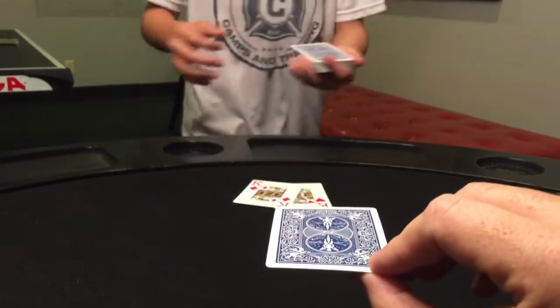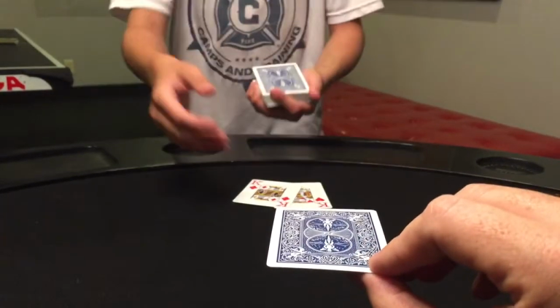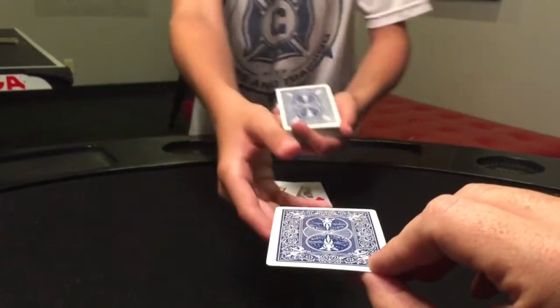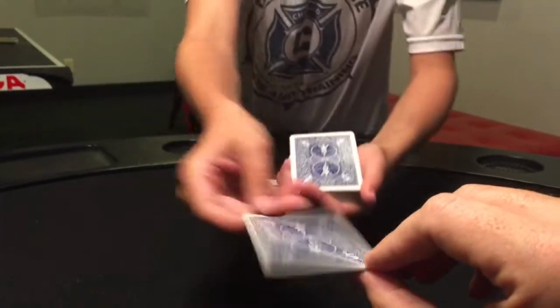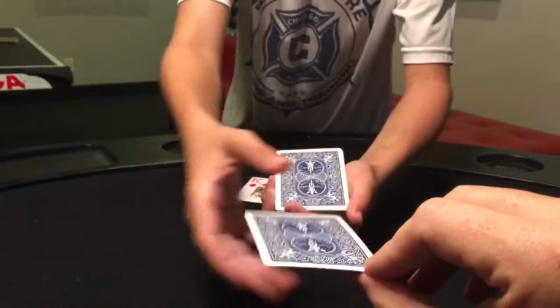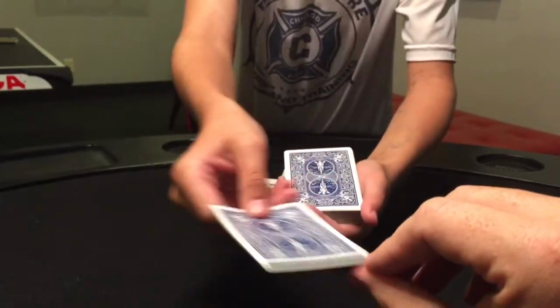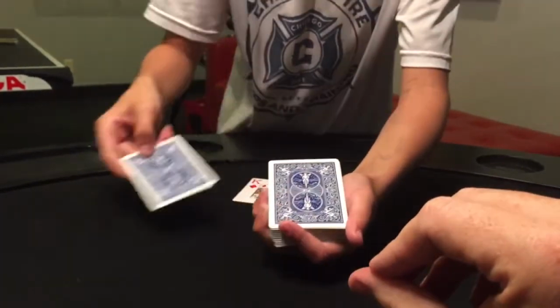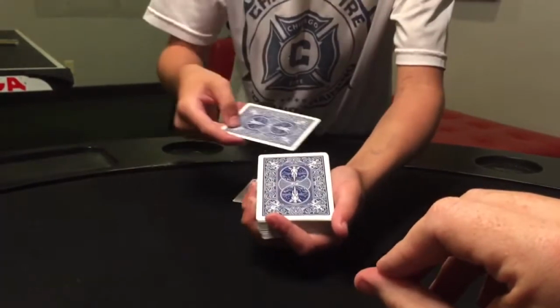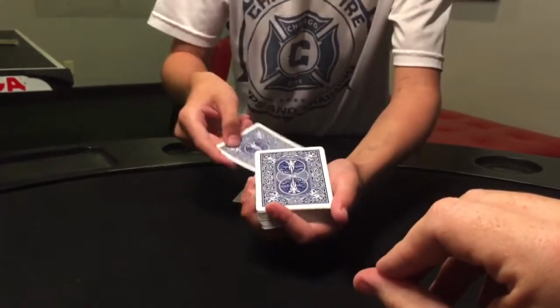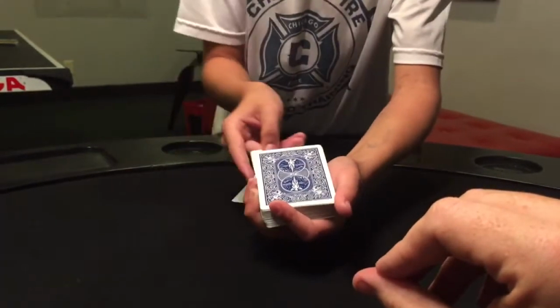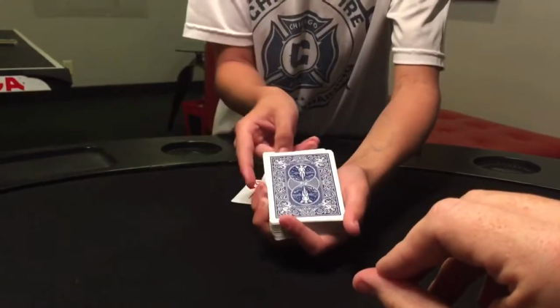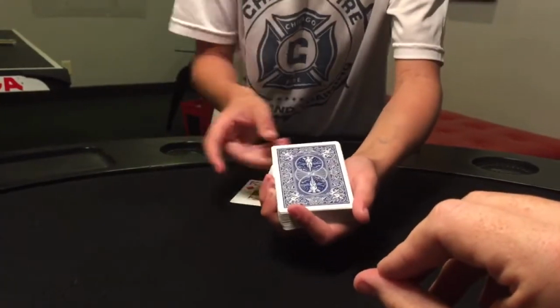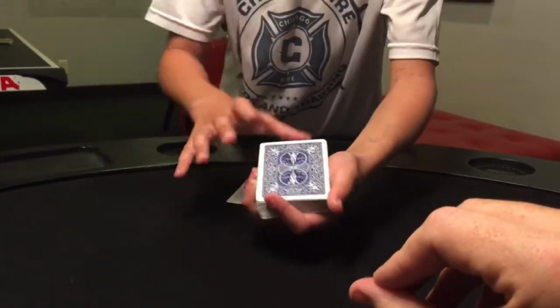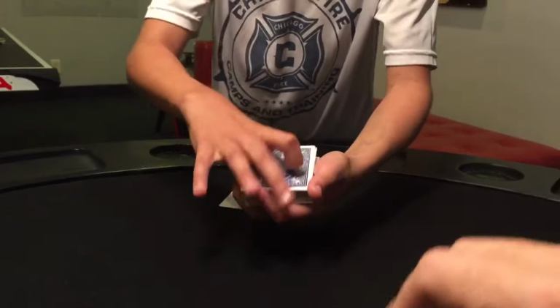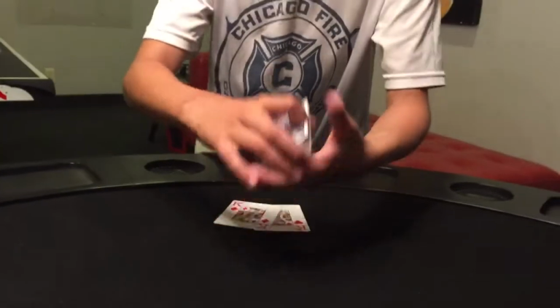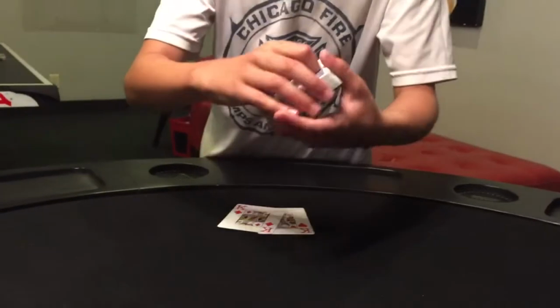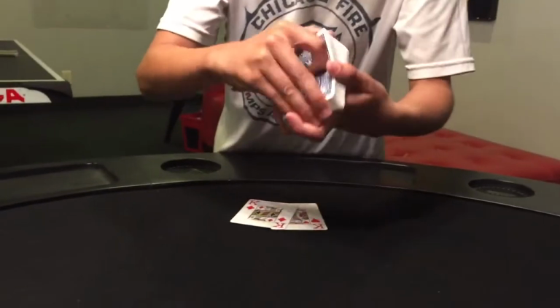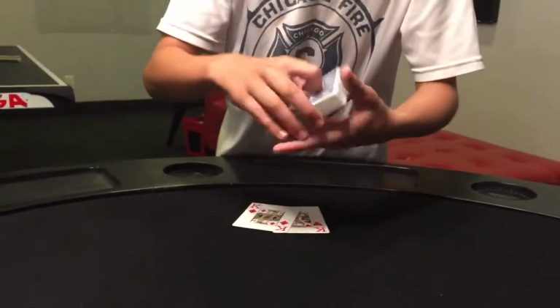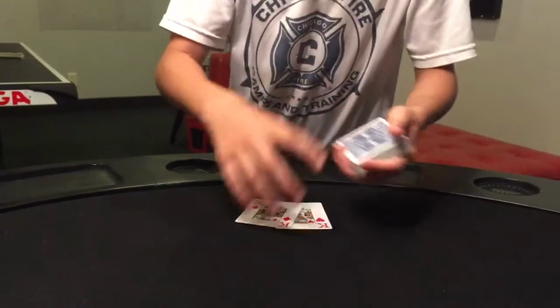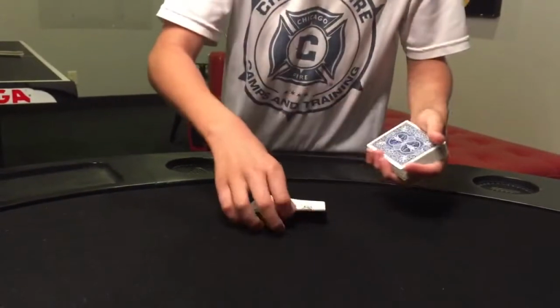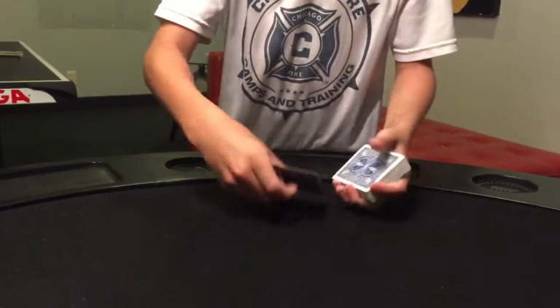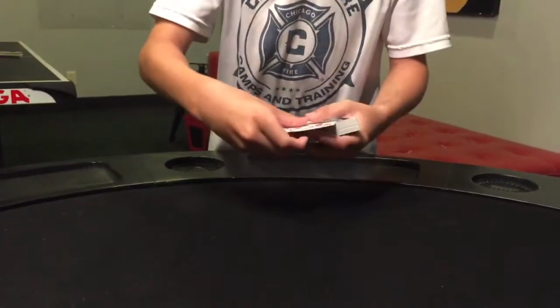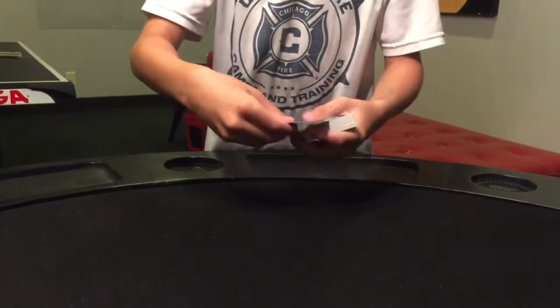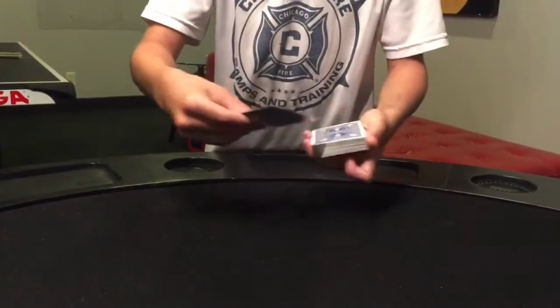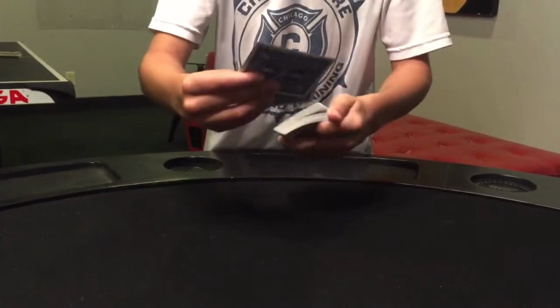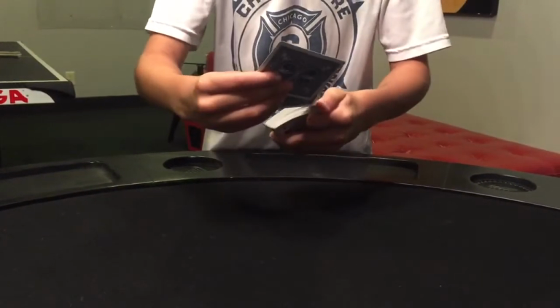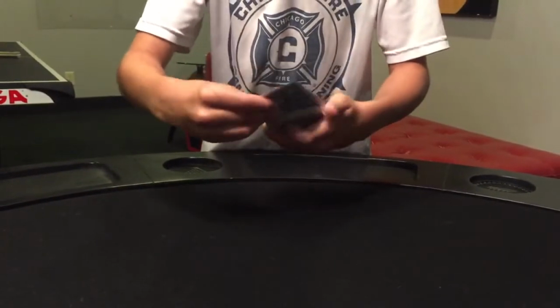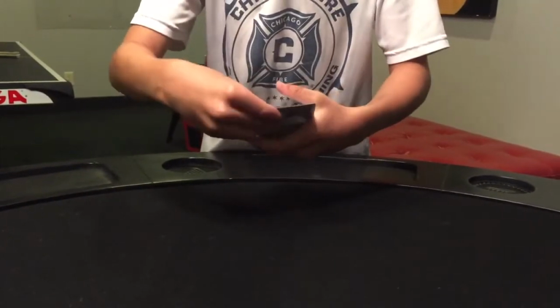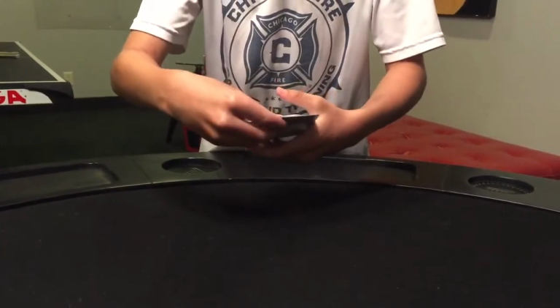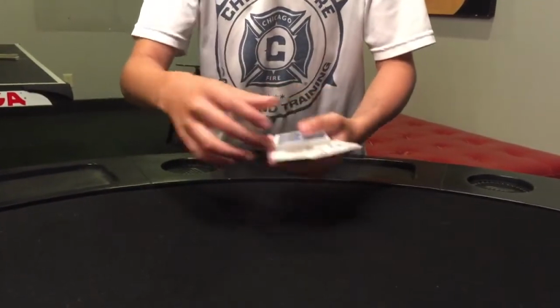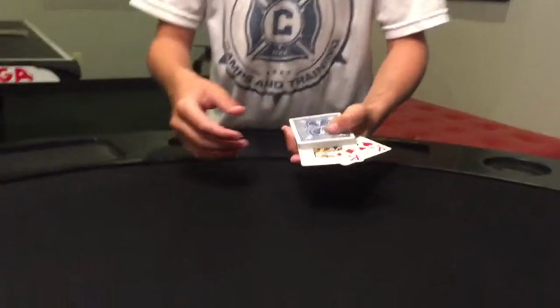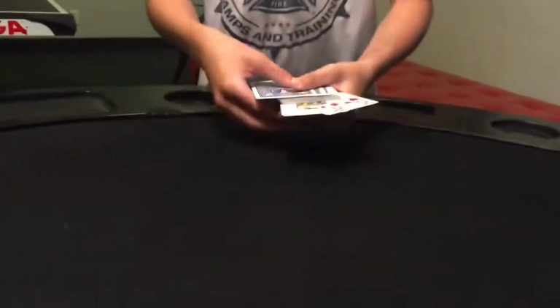I'll take your card and put it into the middle of the deck. And I'll take the two Red Kings and also place them into the middle of the deck.